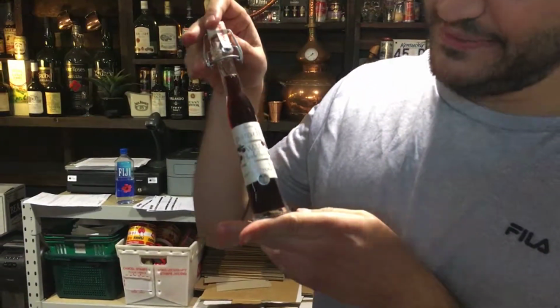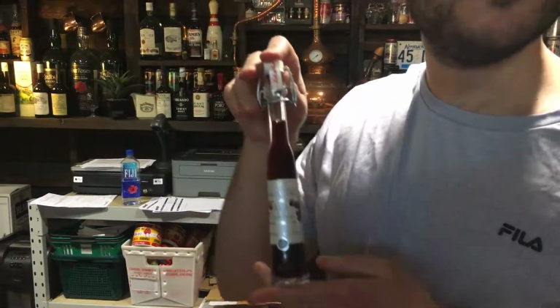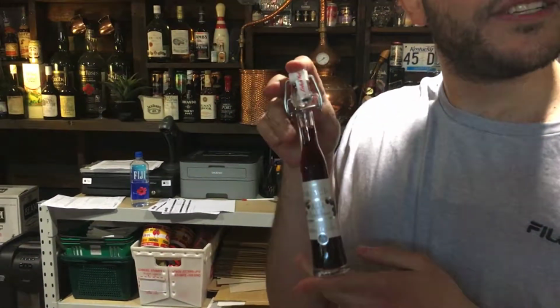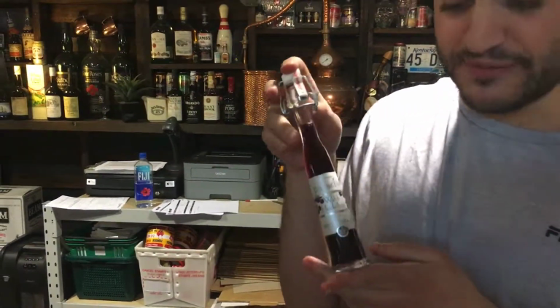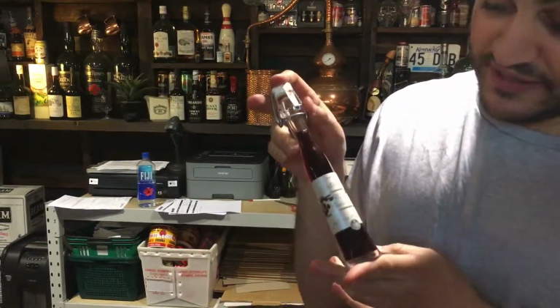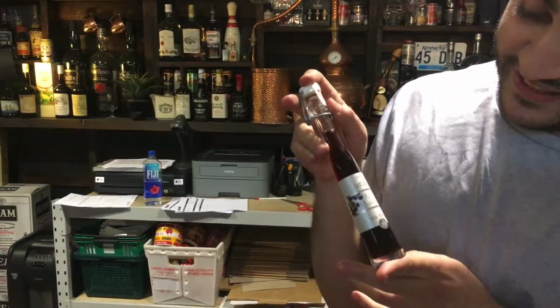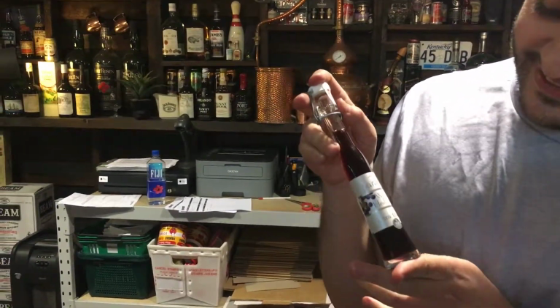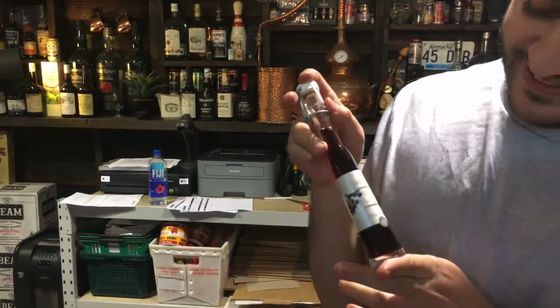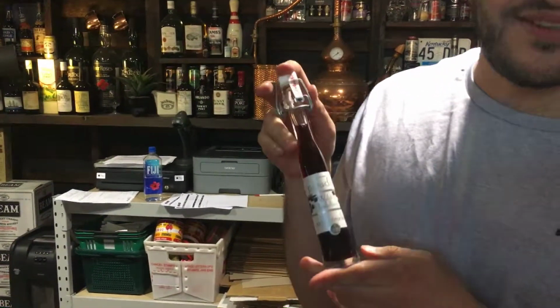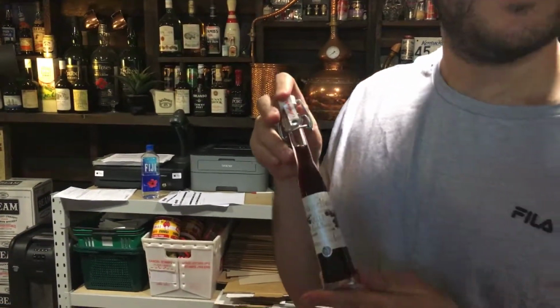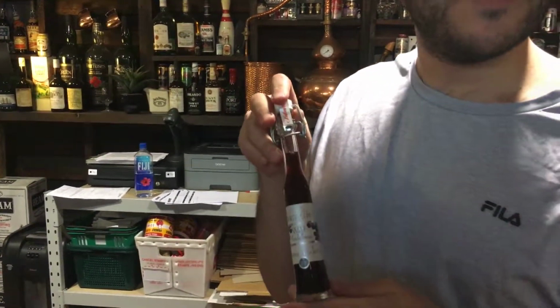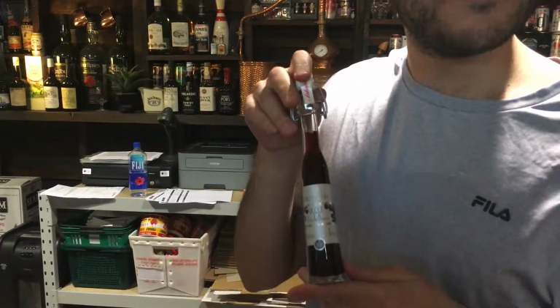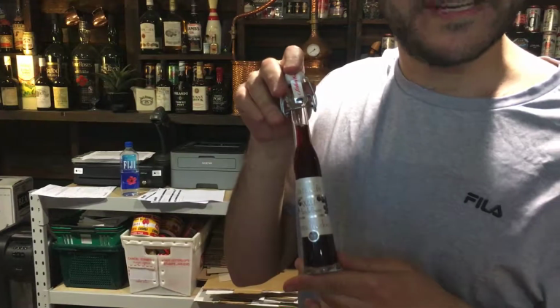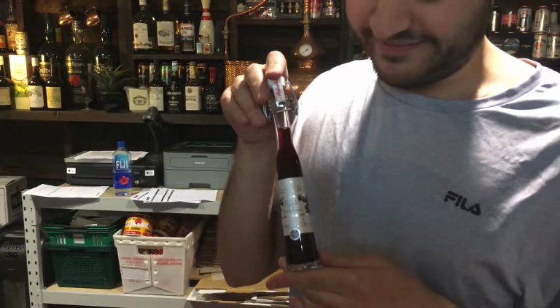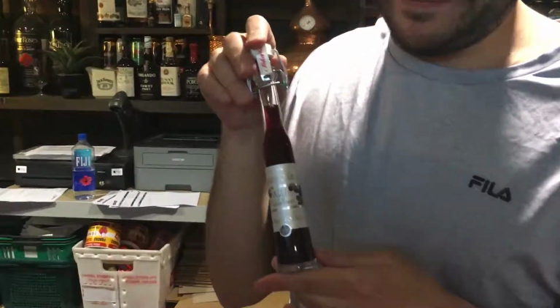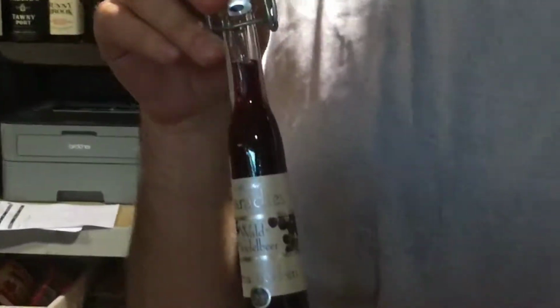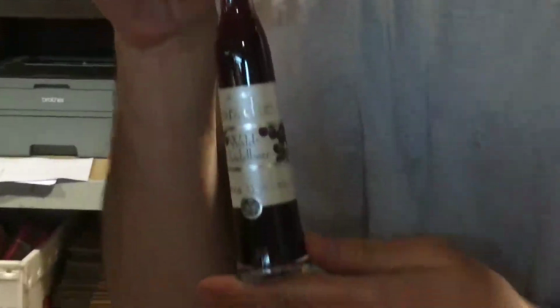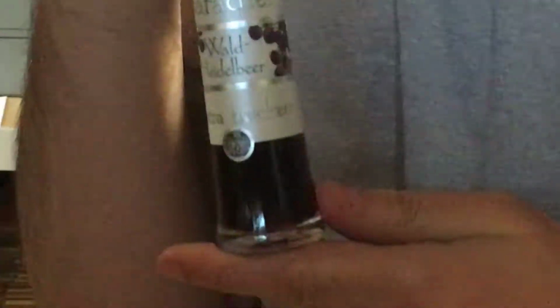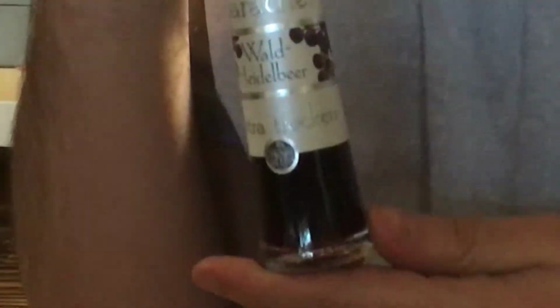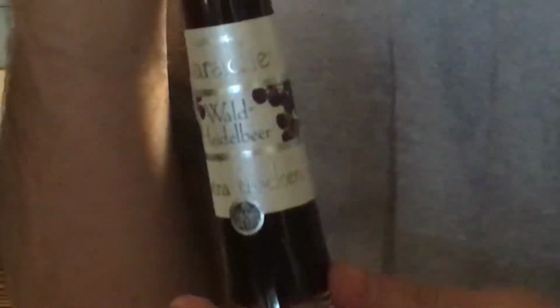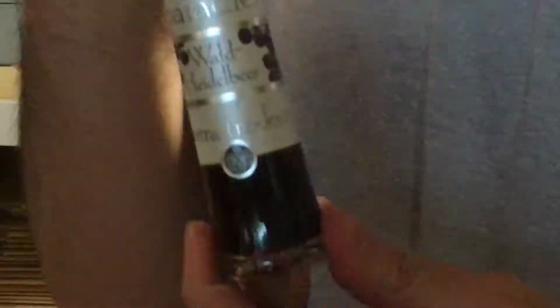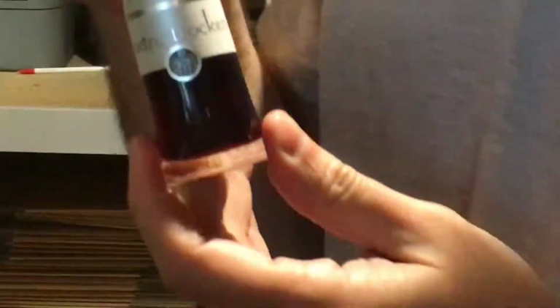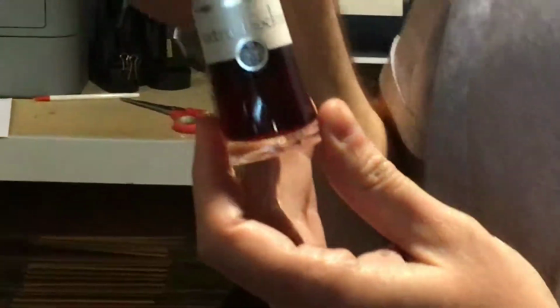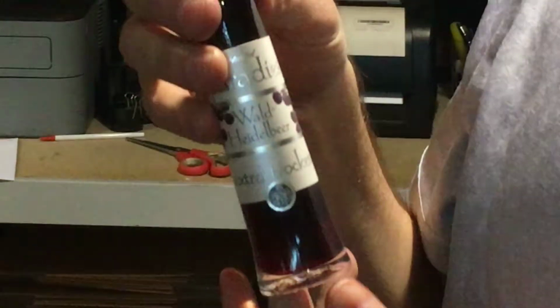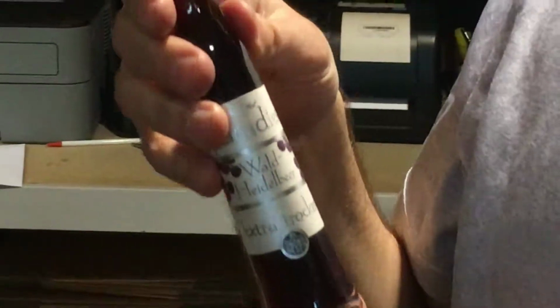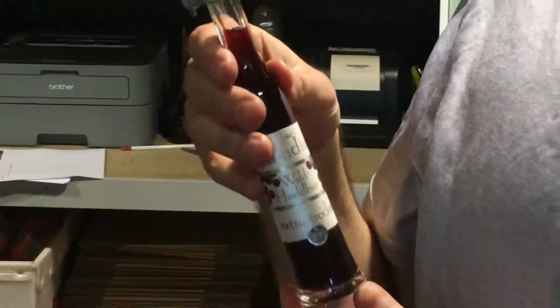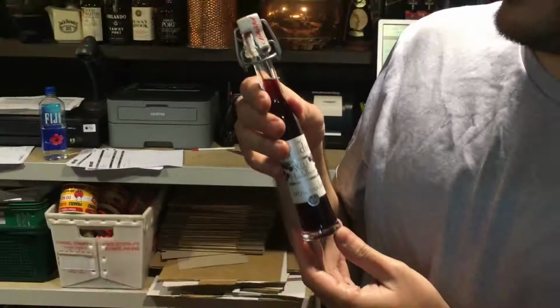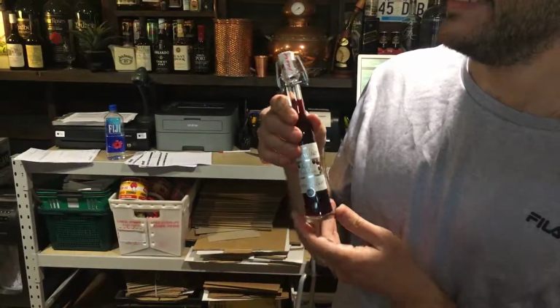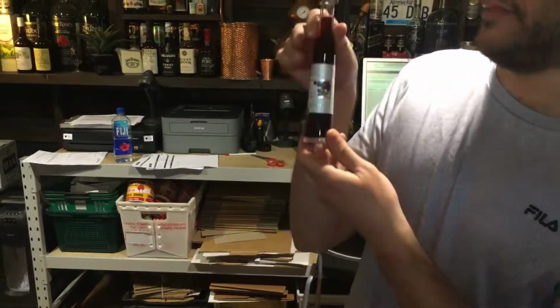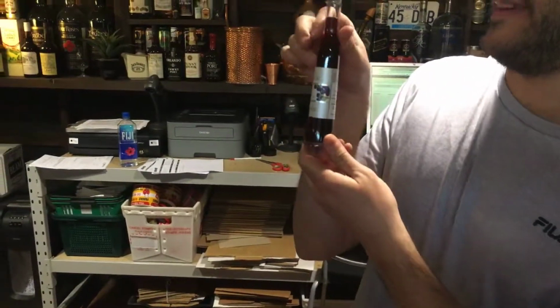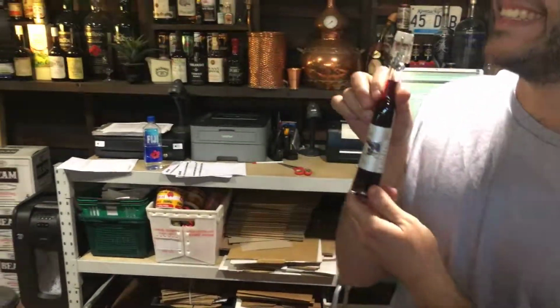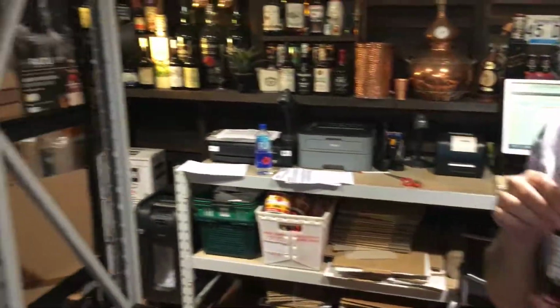Let me try and zoom in. There we go. Very nice. Very nice bottle, too. Okay, what else you got that's good here, Marcus?